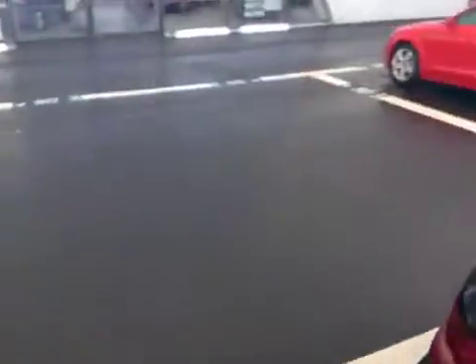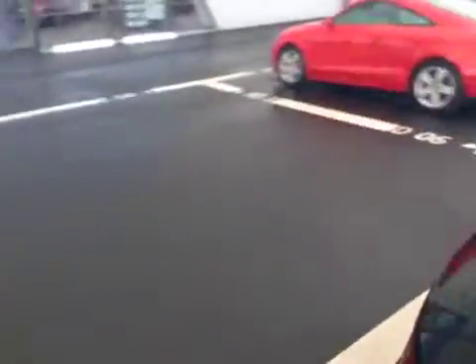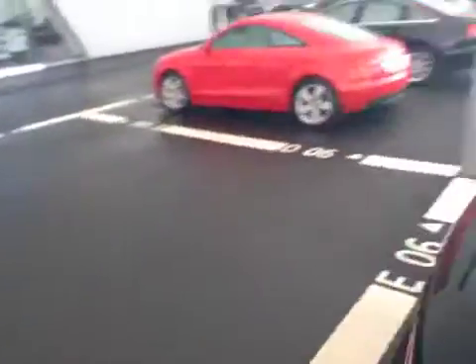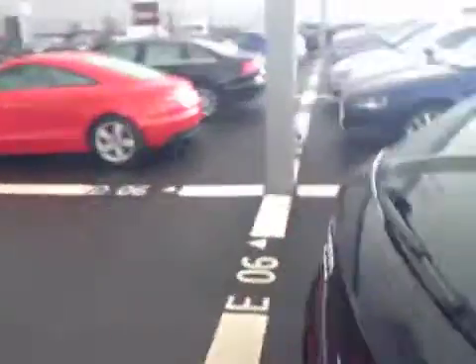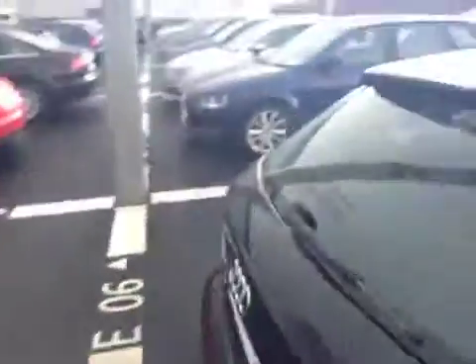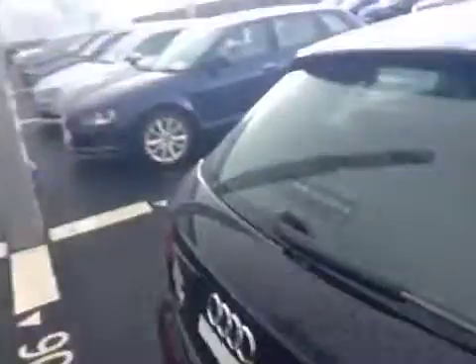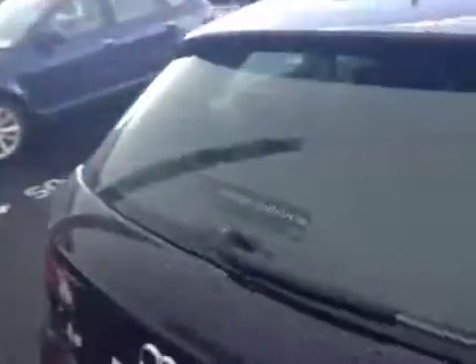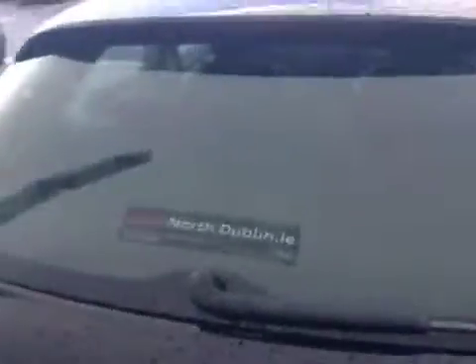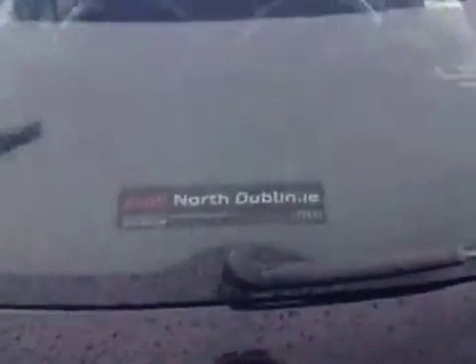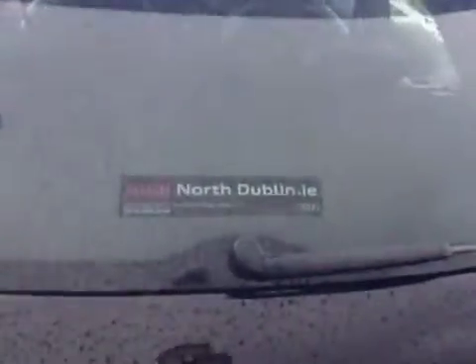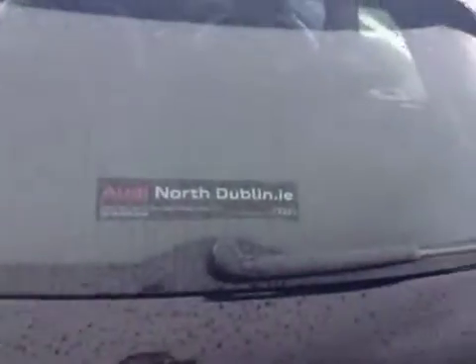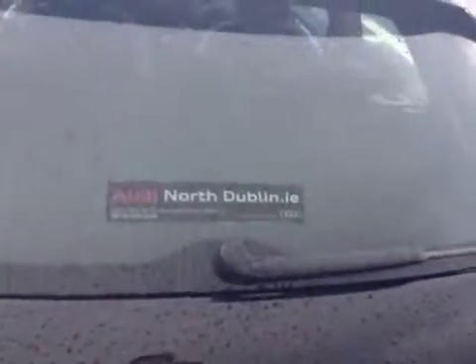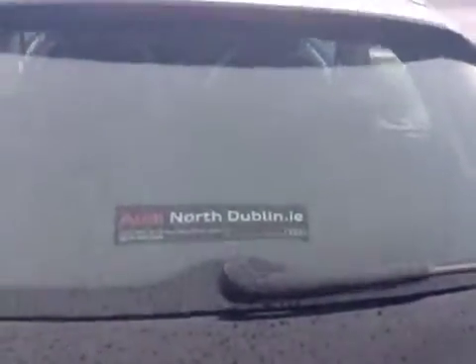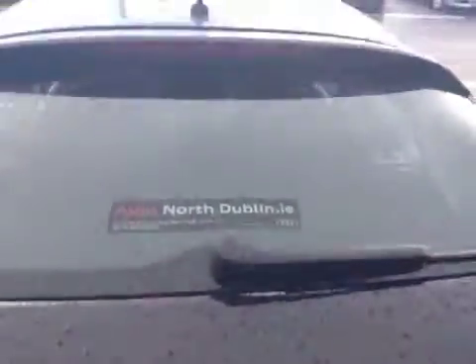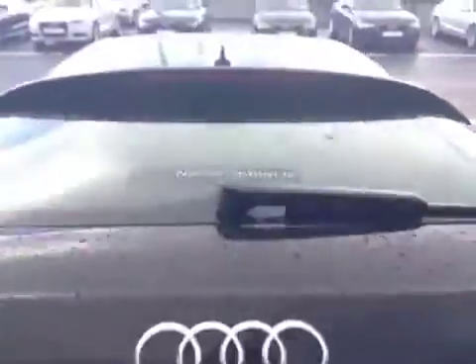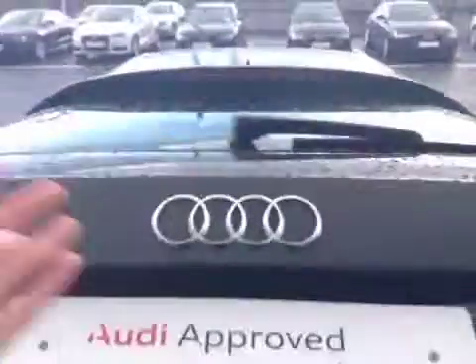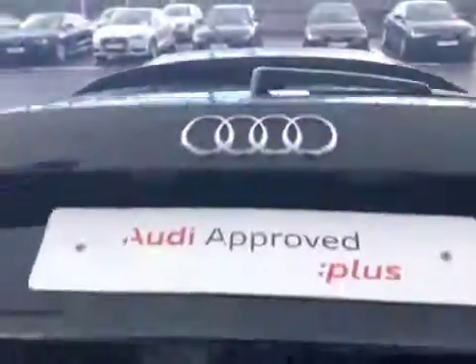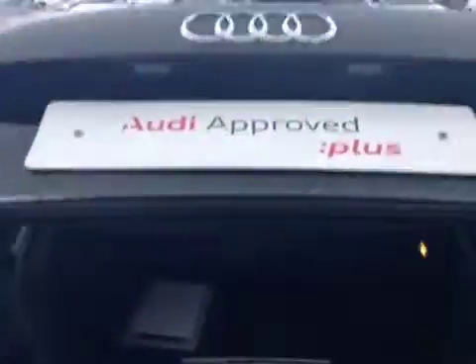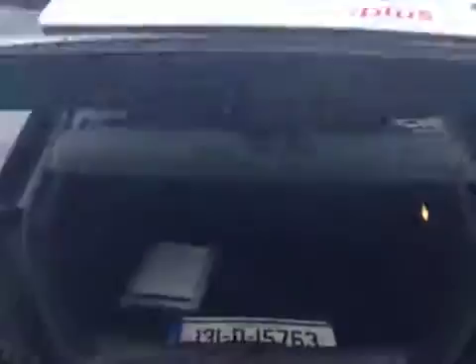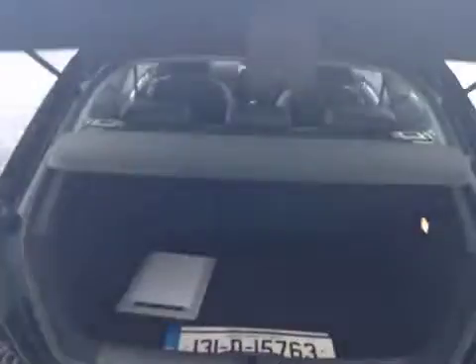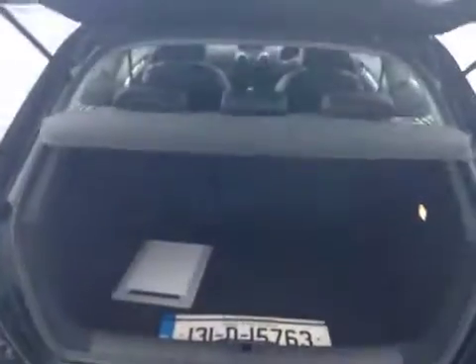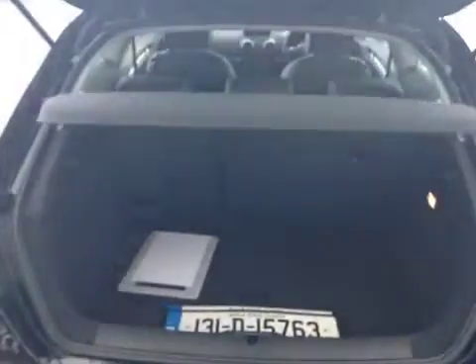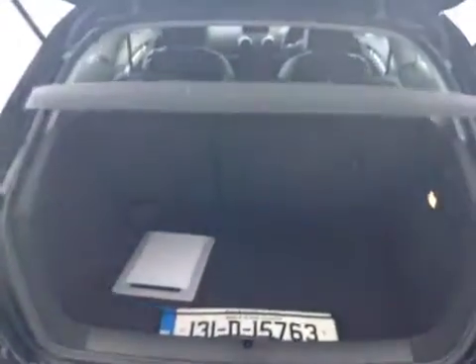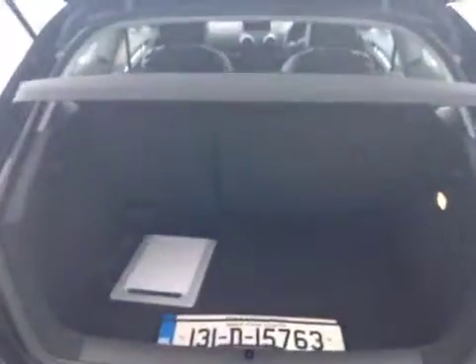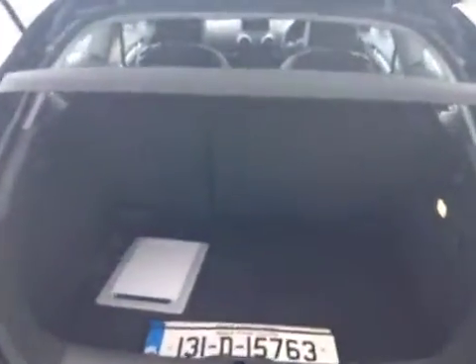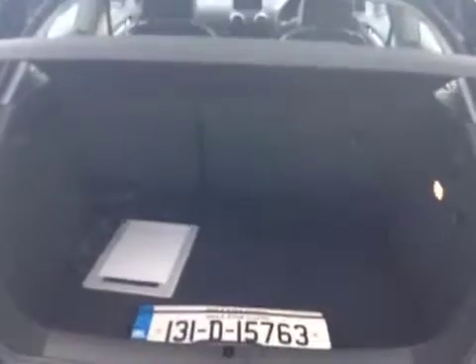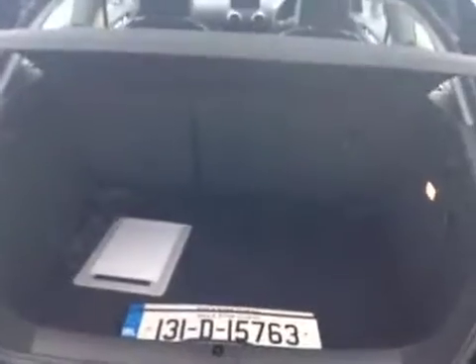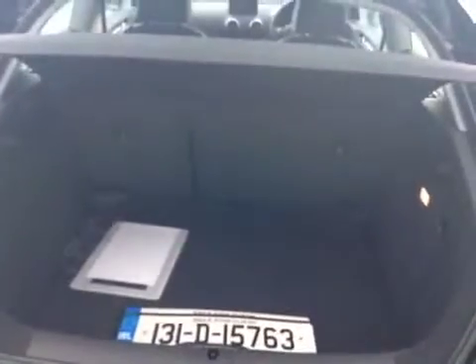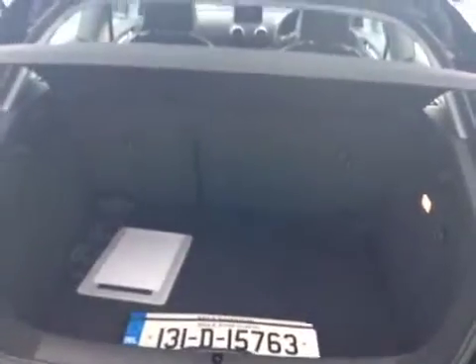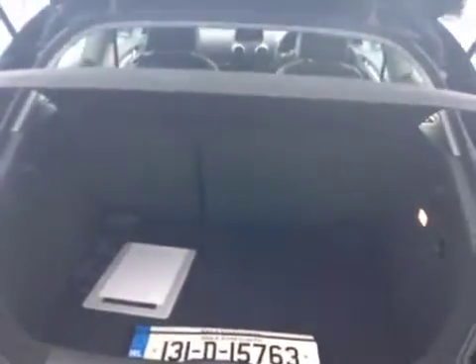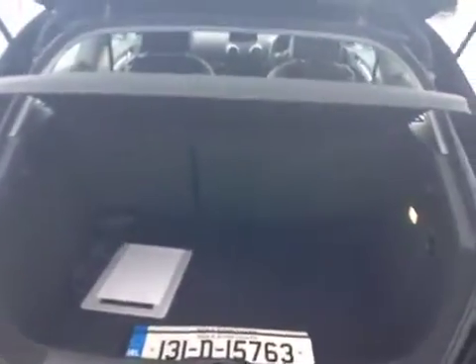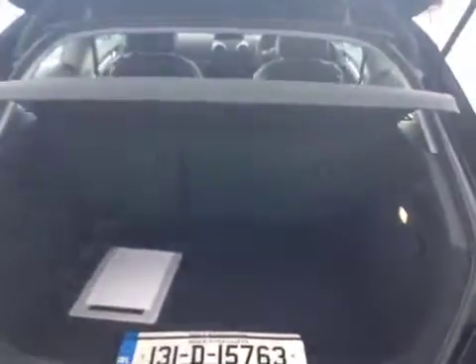Round the back there's a very generous boot, with 60-40 split folding rear seats.